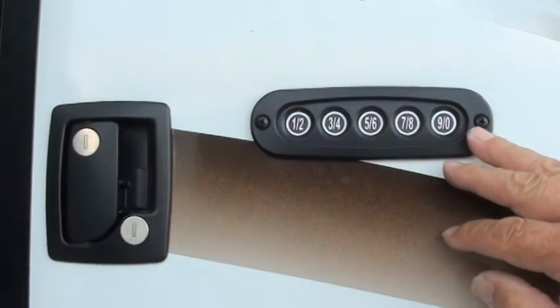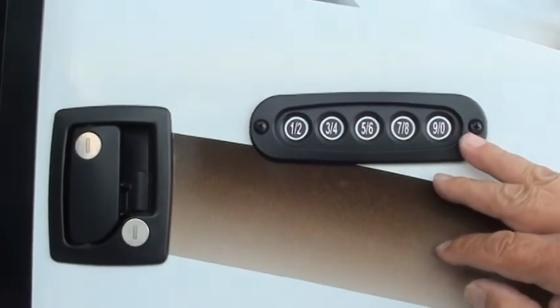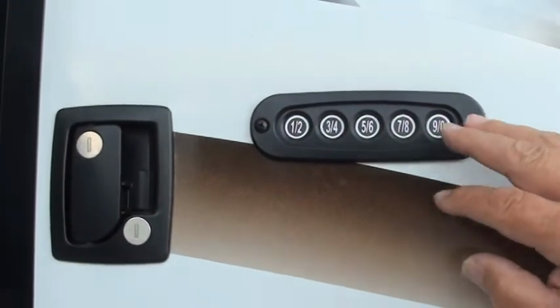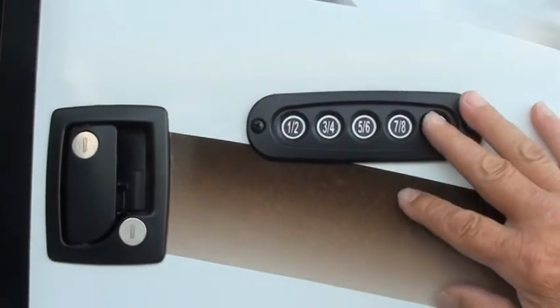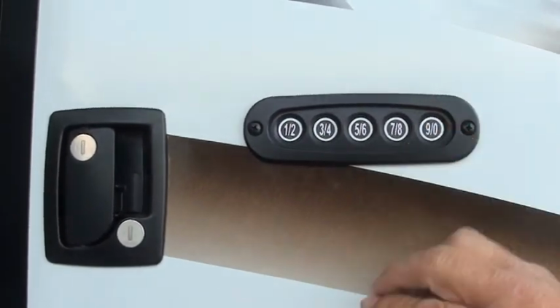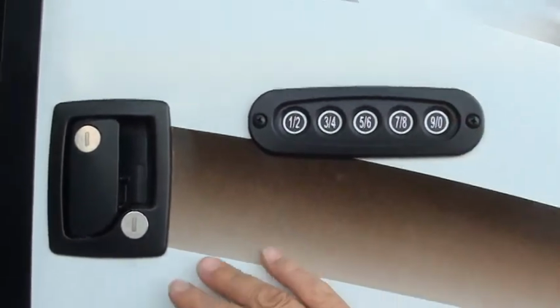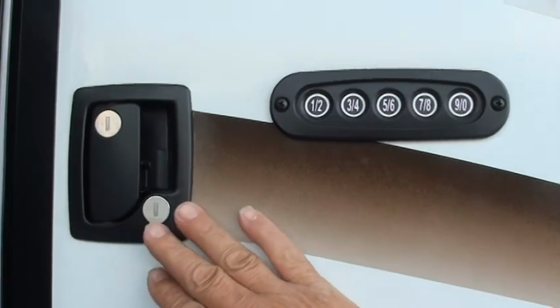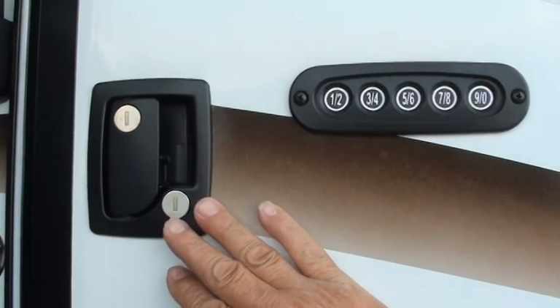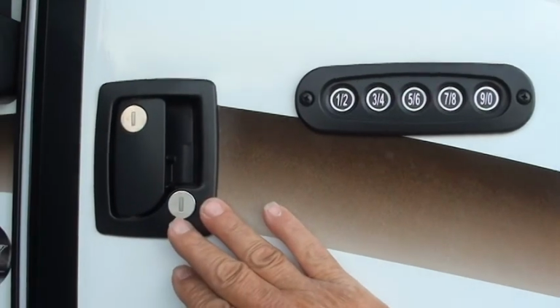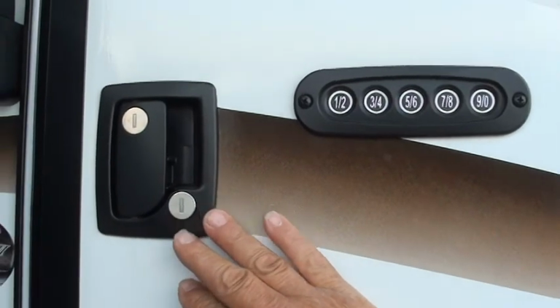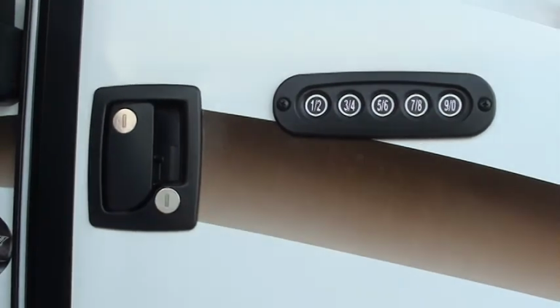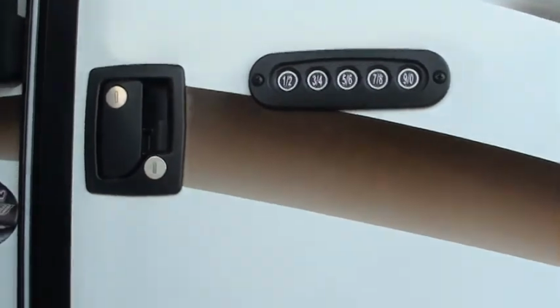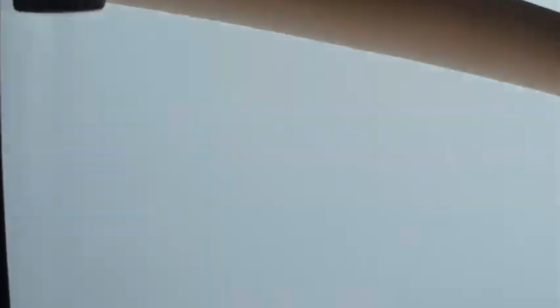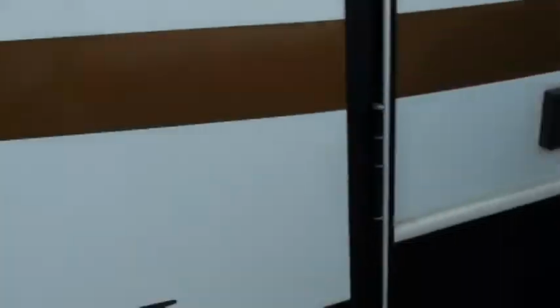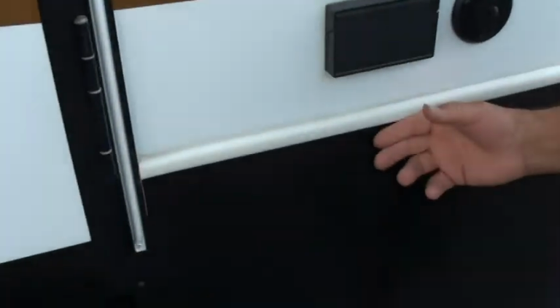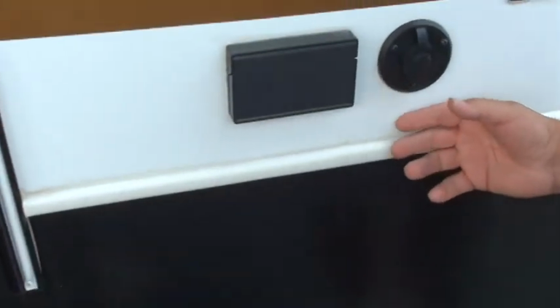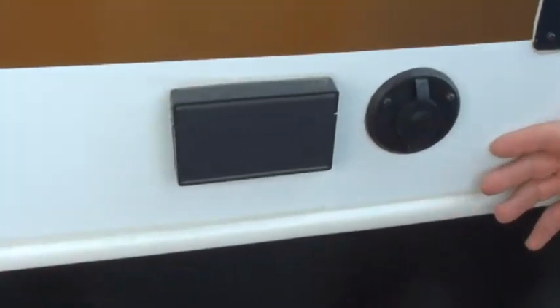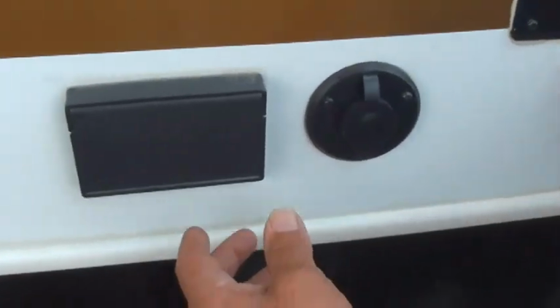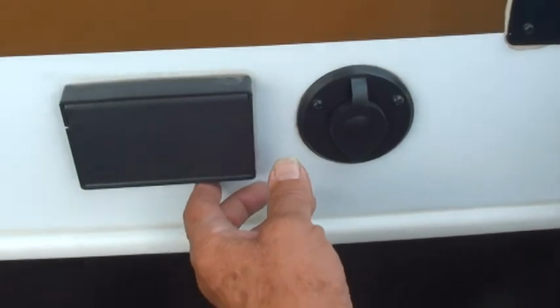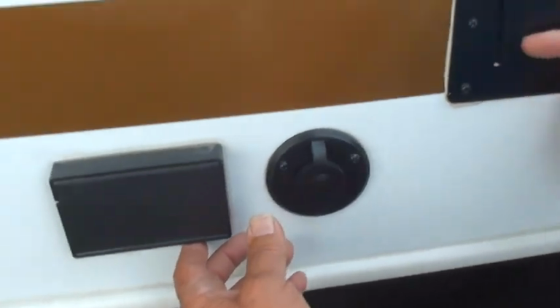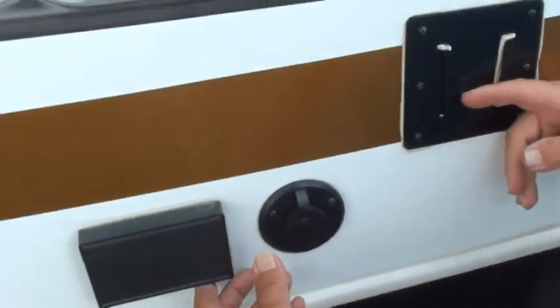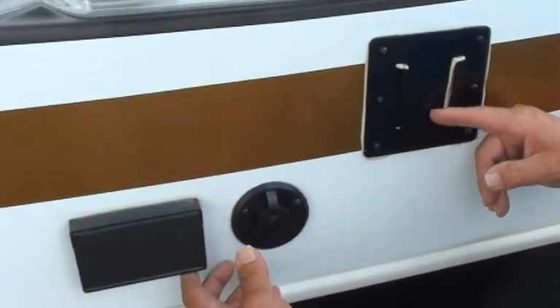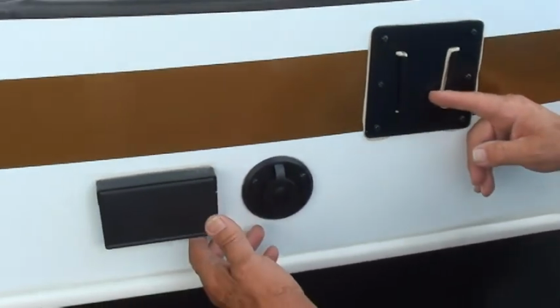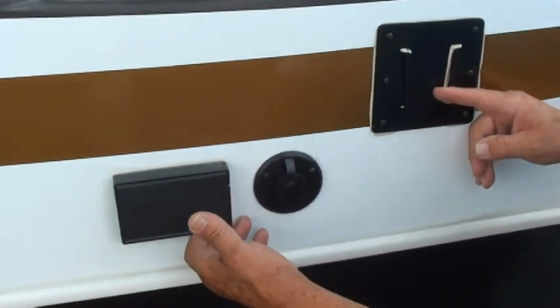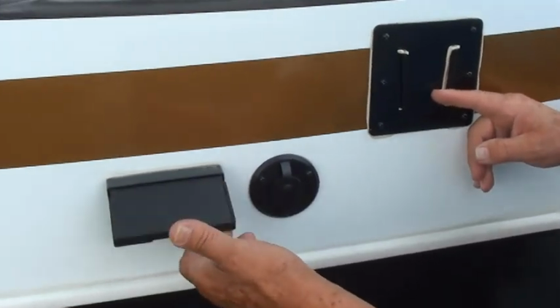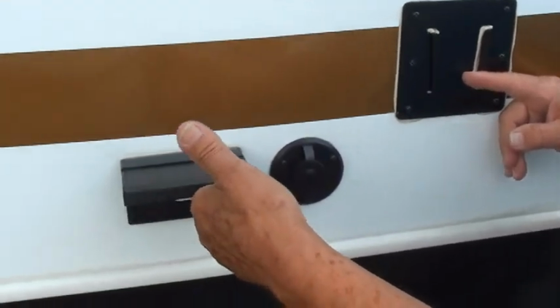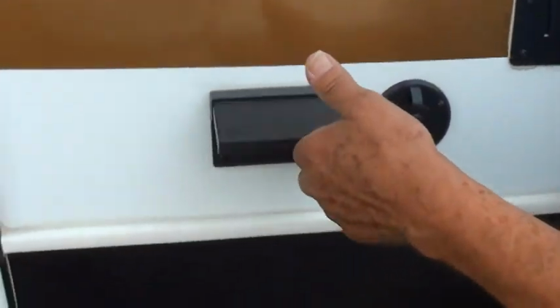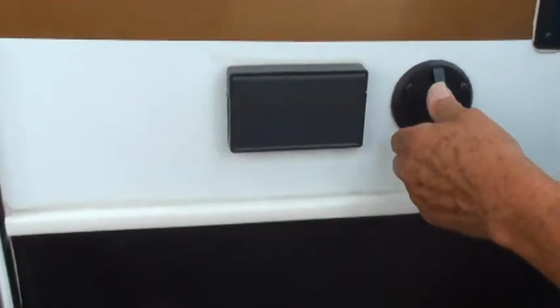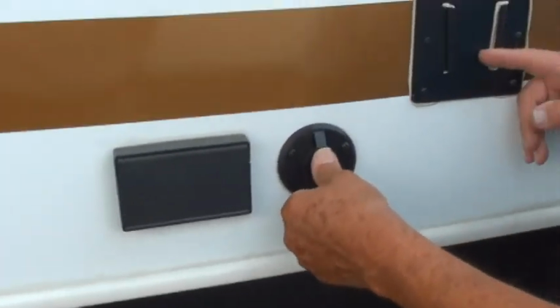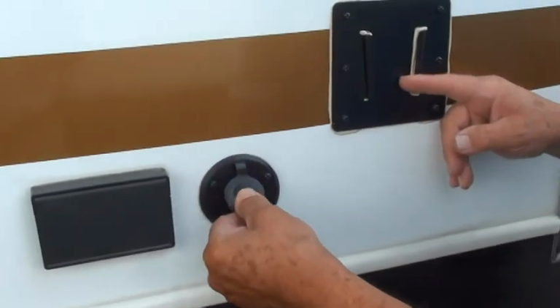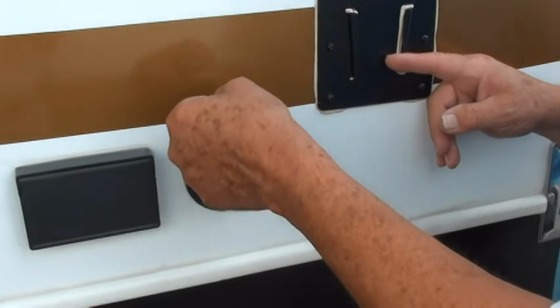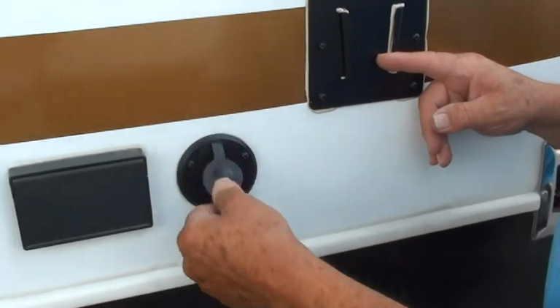You can also use the key right here. You can bring your TV — a smaller one — out and sit it right here. This is 110 power and there's a cable coming from inside for your TV, so you can sit out here and watch TV.